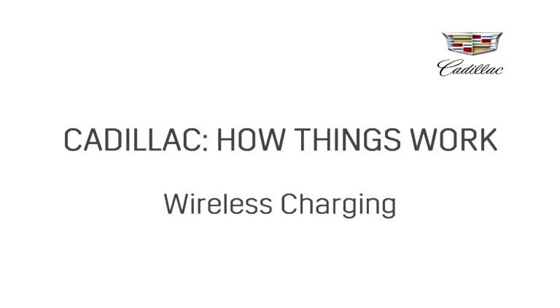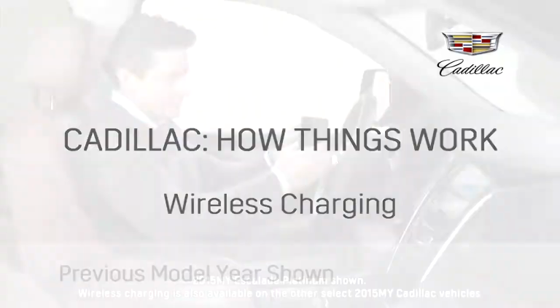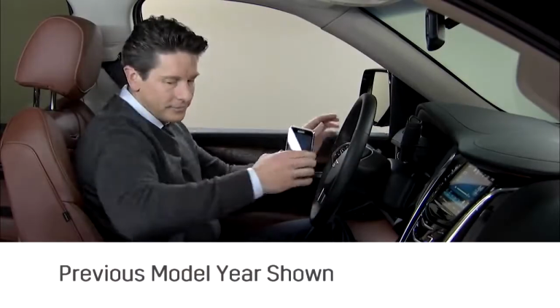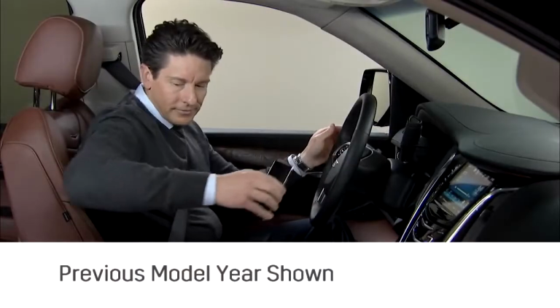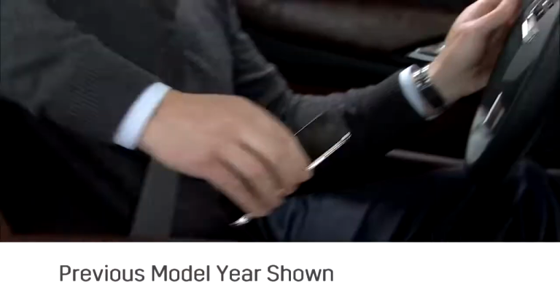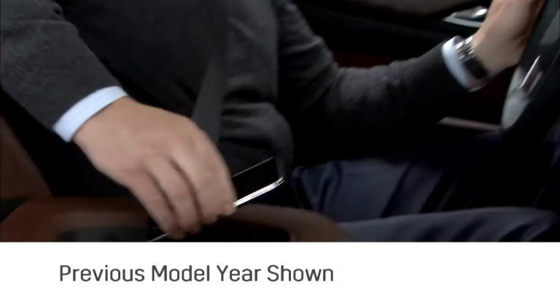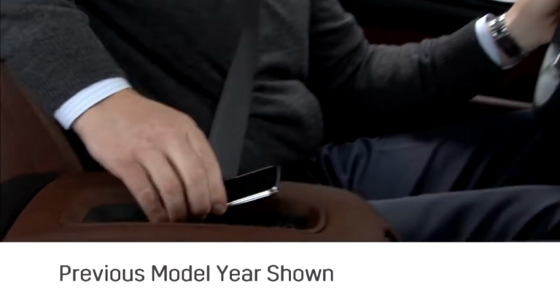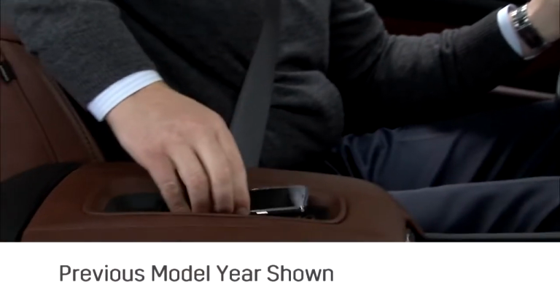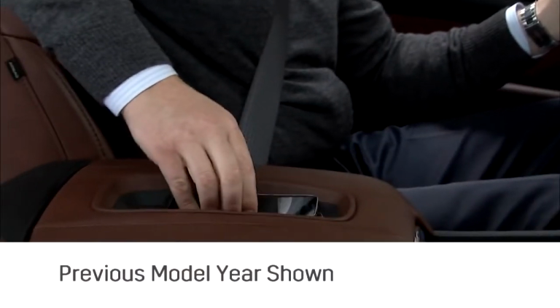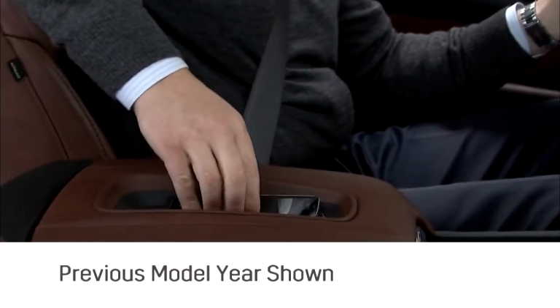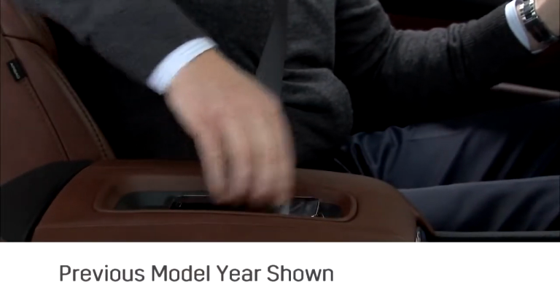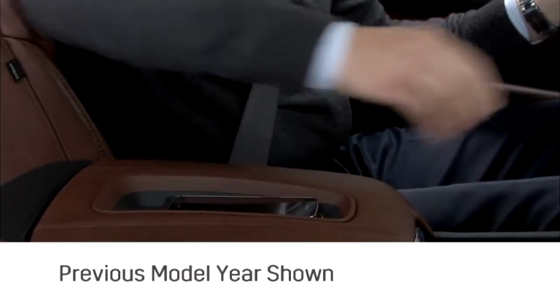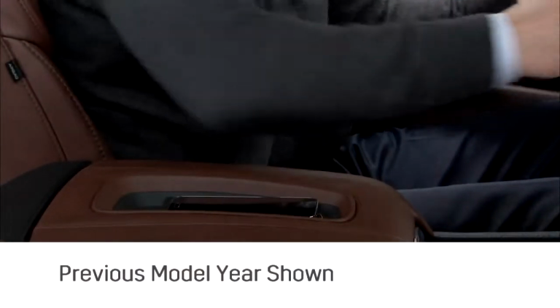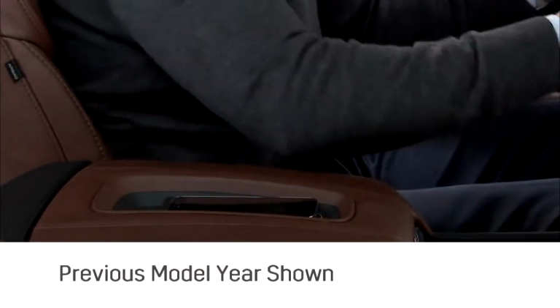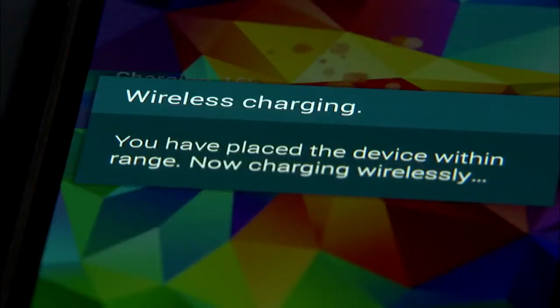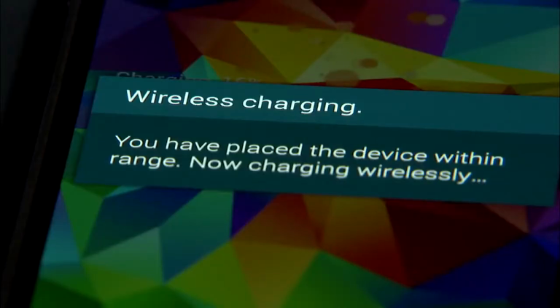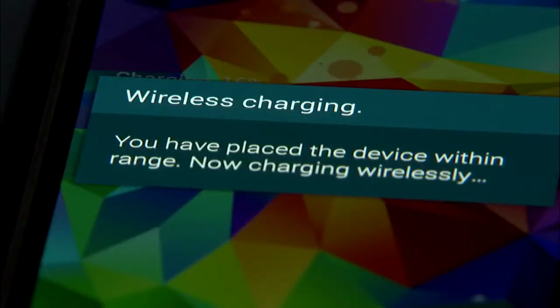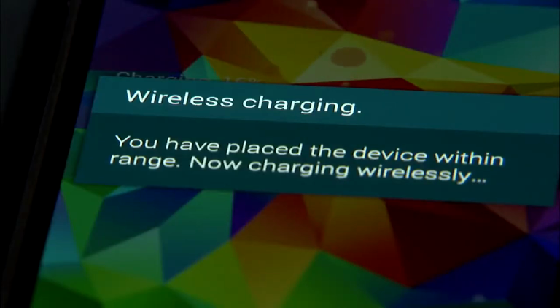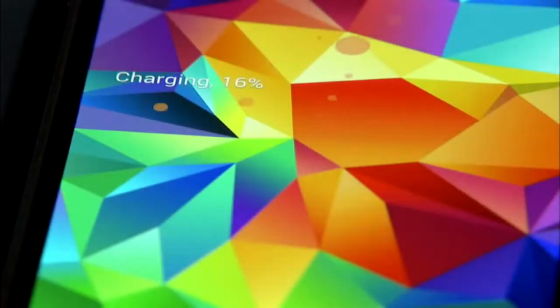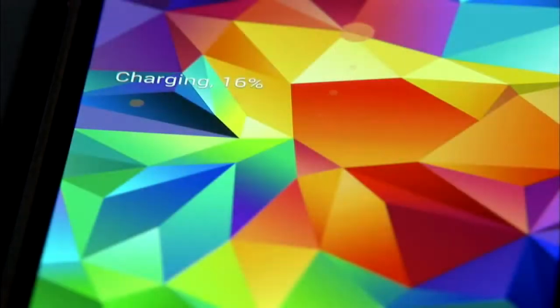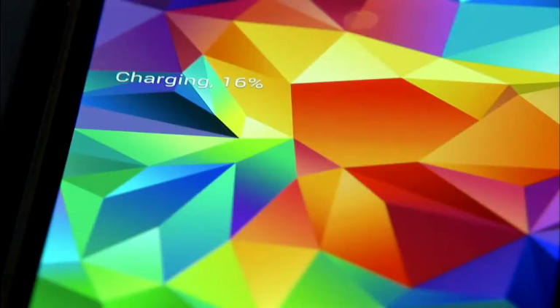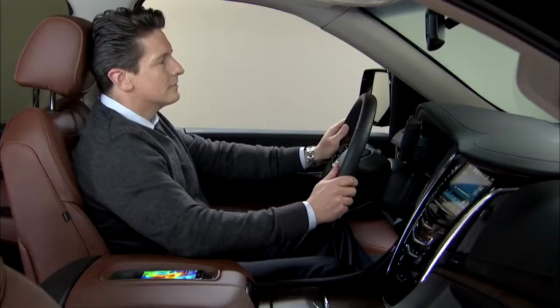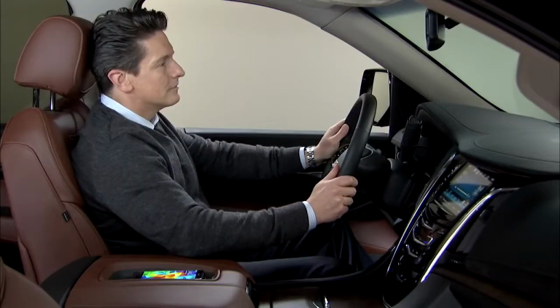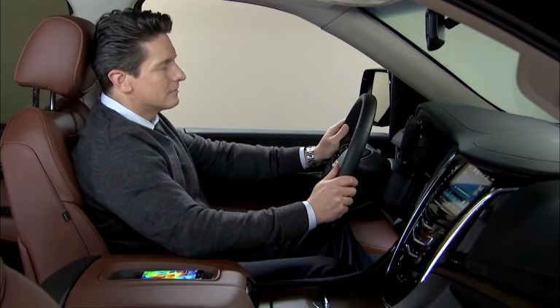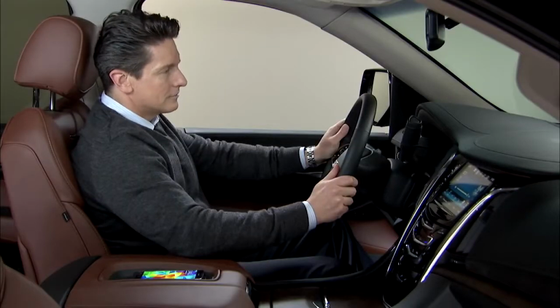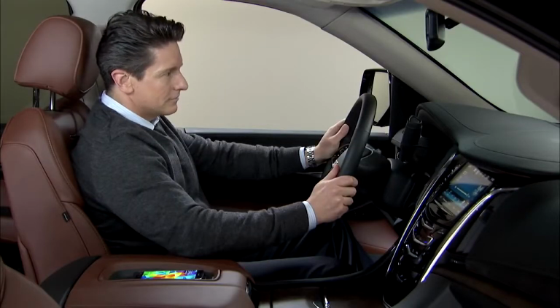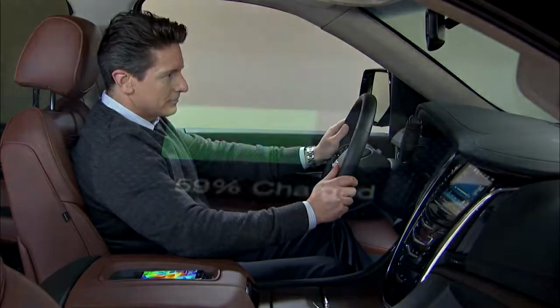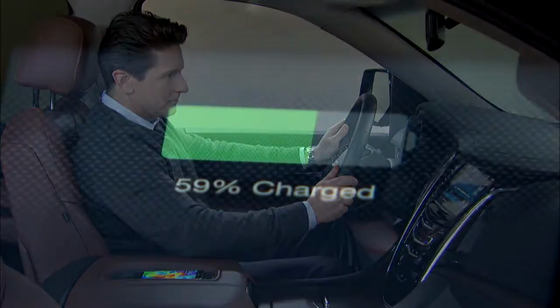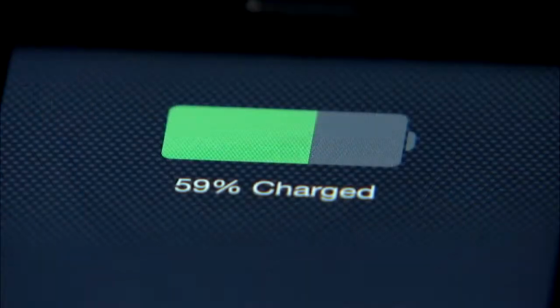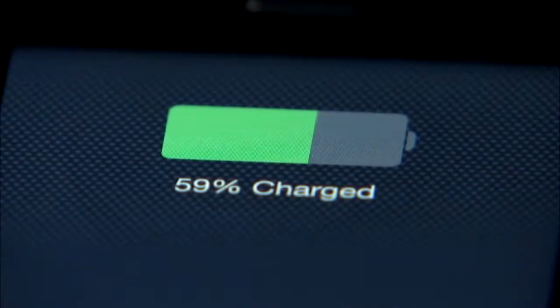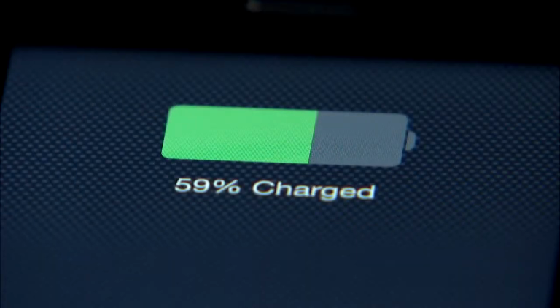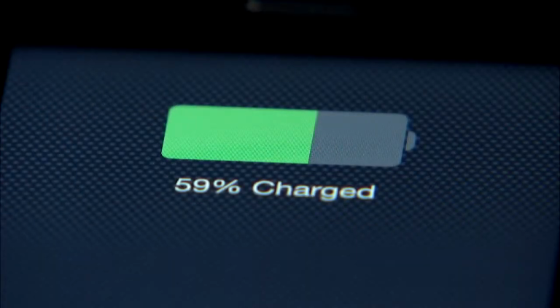Wireless charging for smartphones can reduce cable clutter and help keep your hands on the wheel and eyes on the road. It's easy to use.